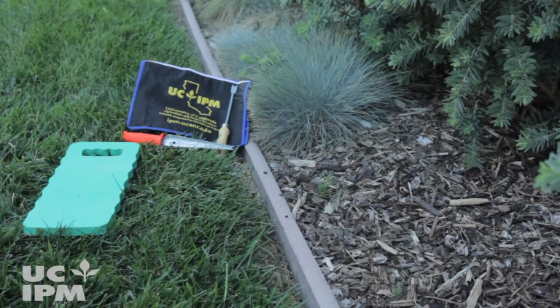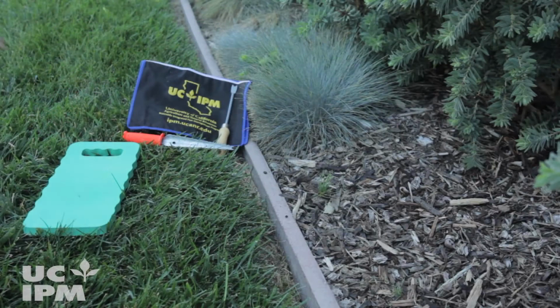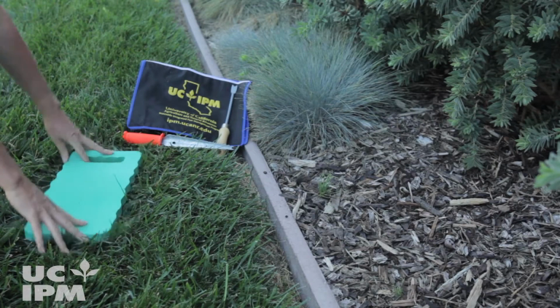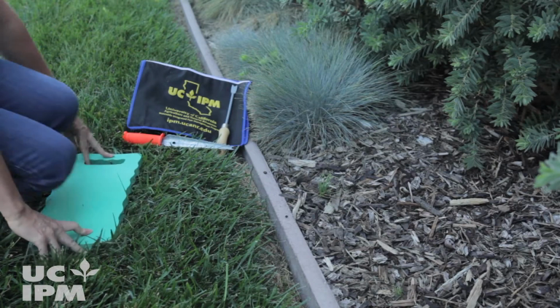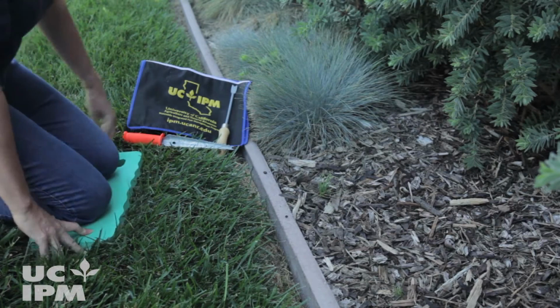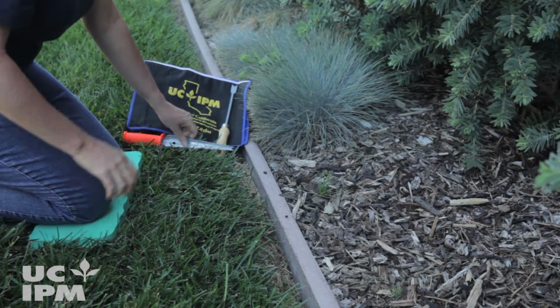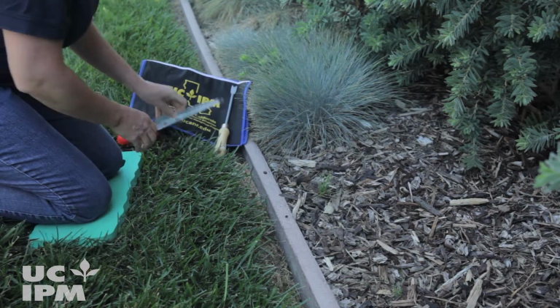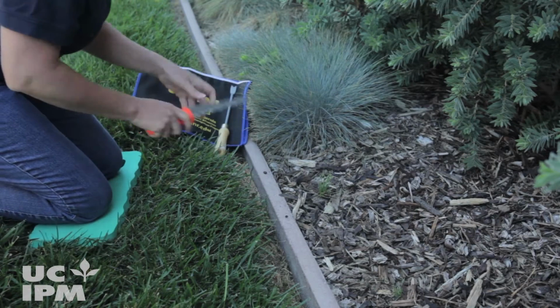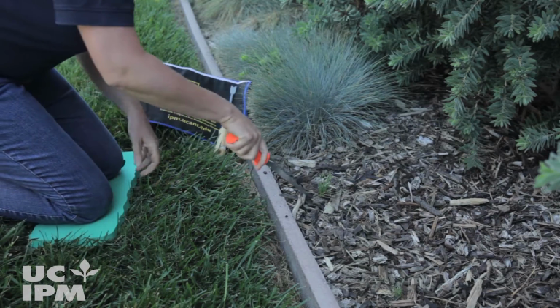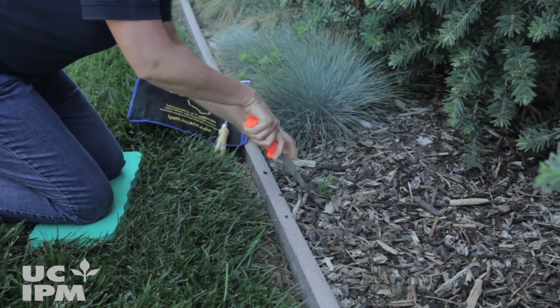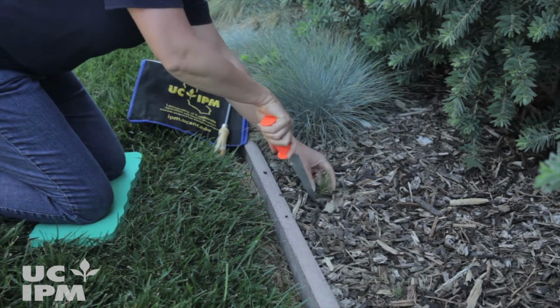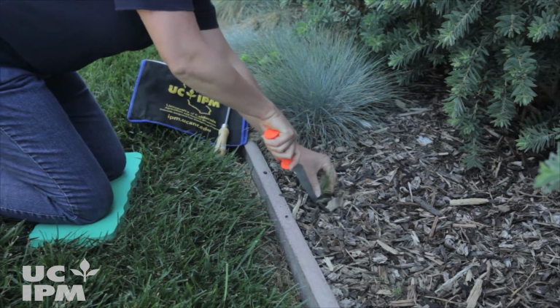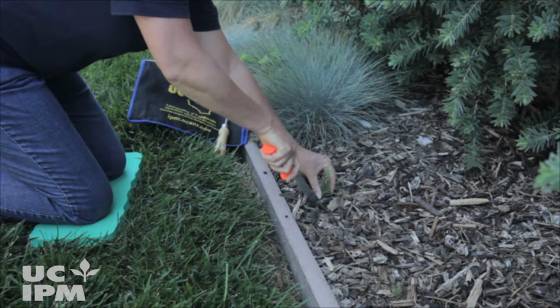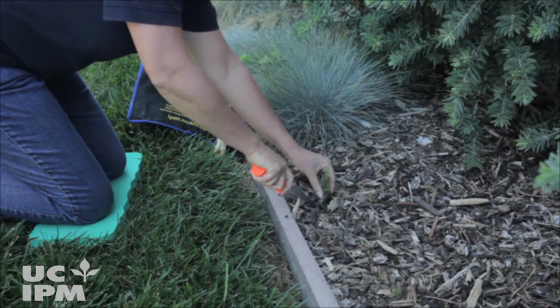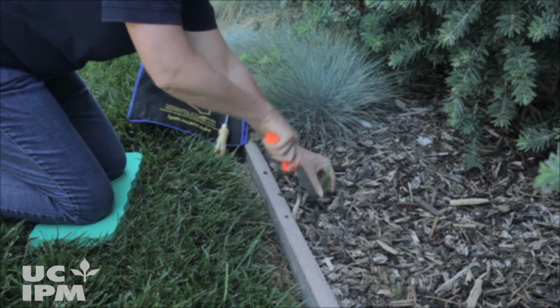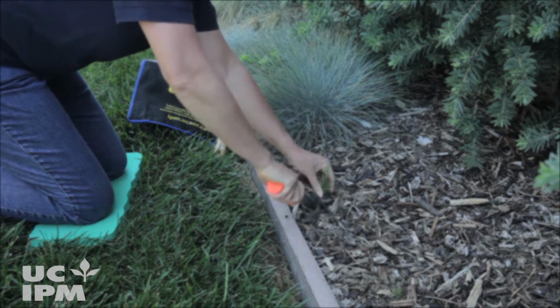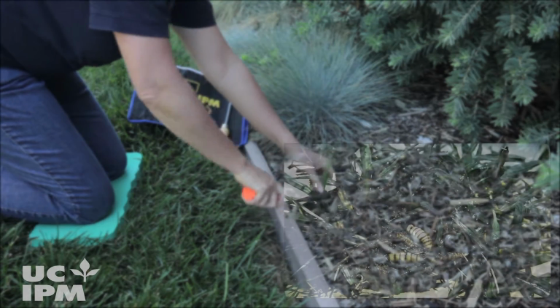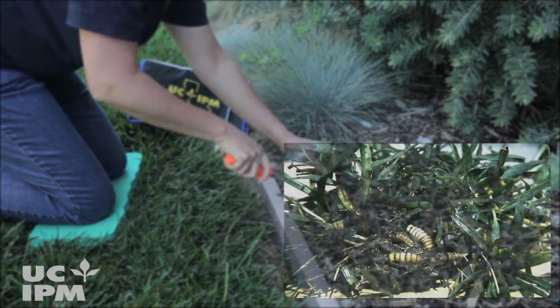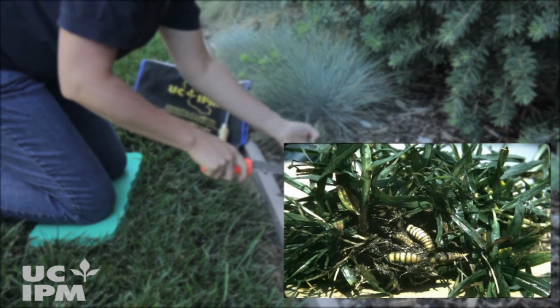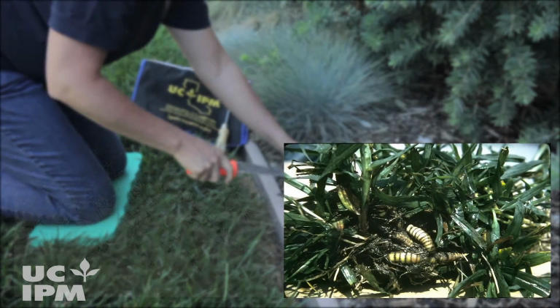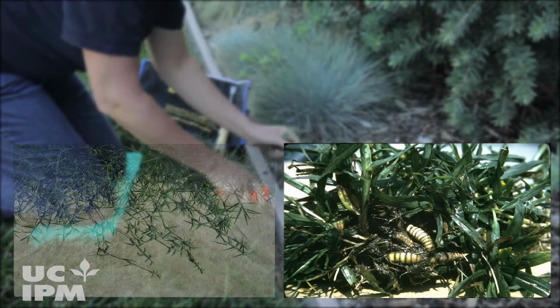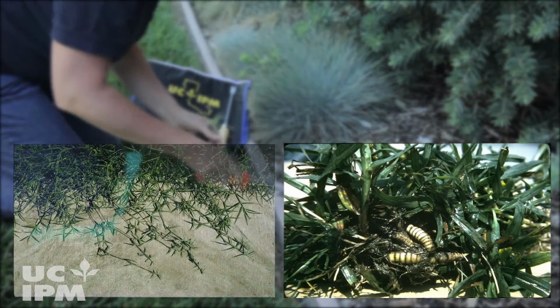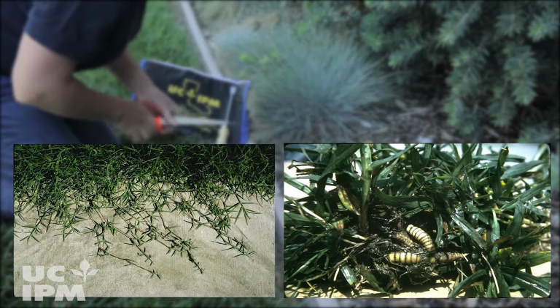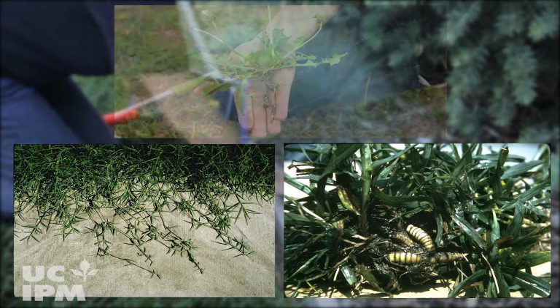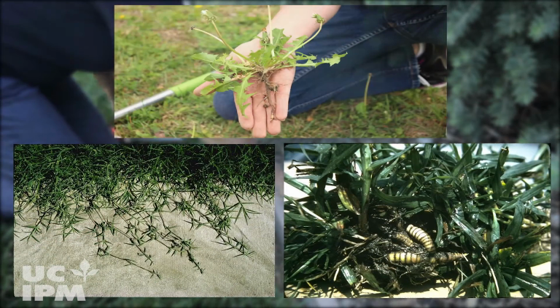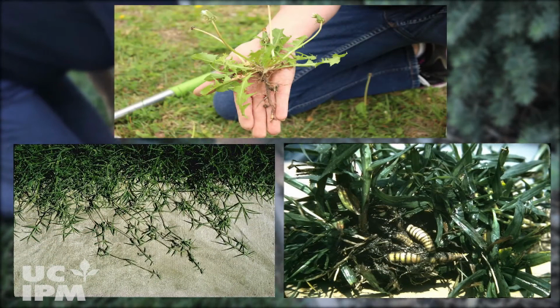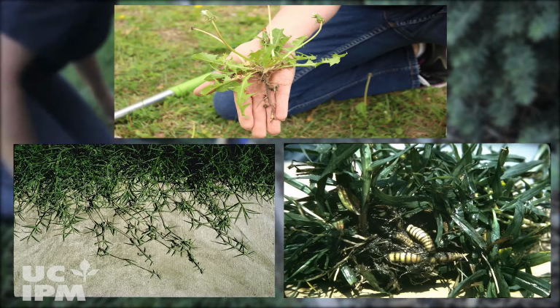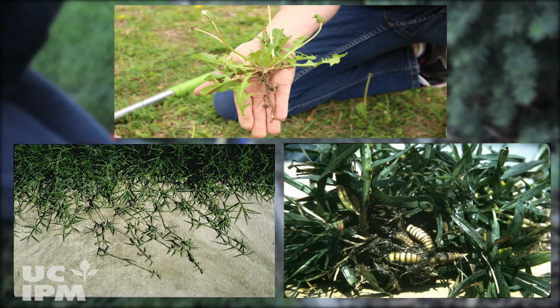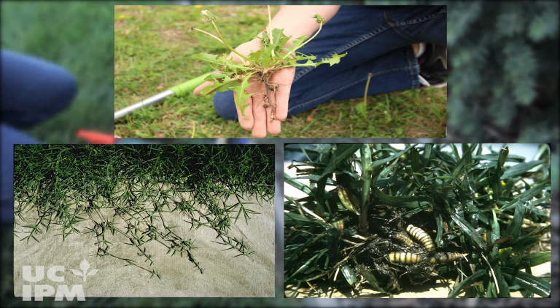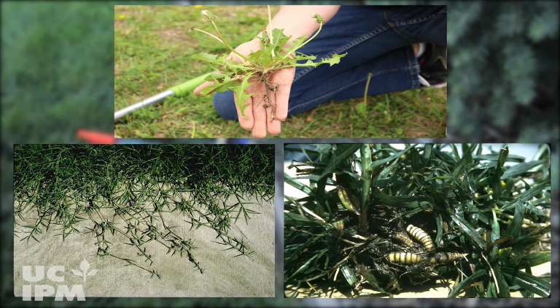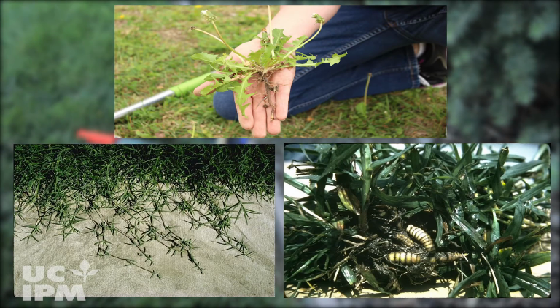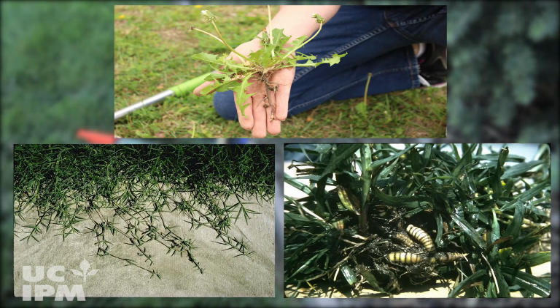Get rid of weeds by pulling them out by hand or using a tool. Be sure to remove any roots or rhizomes that may be left behind, otherwise the weeds can quickly and easily grow back.